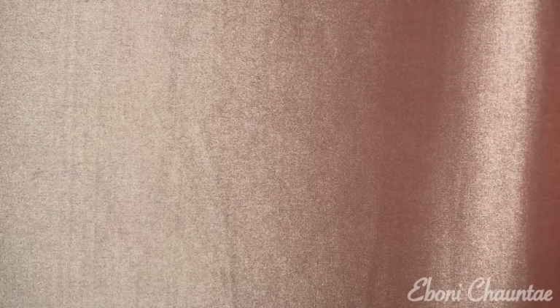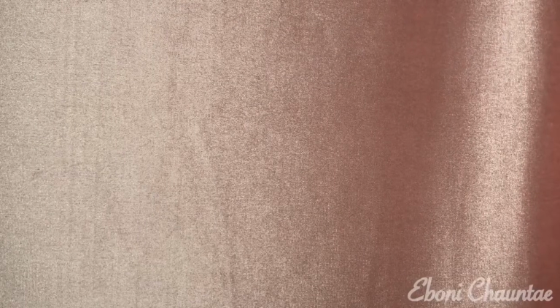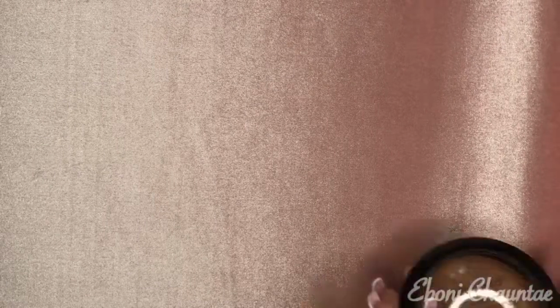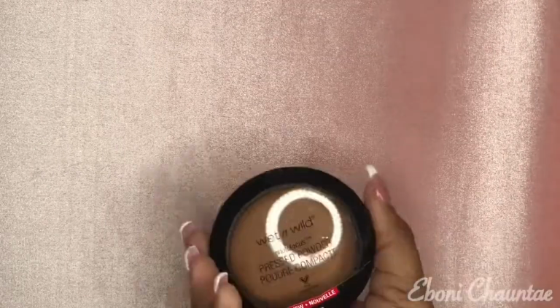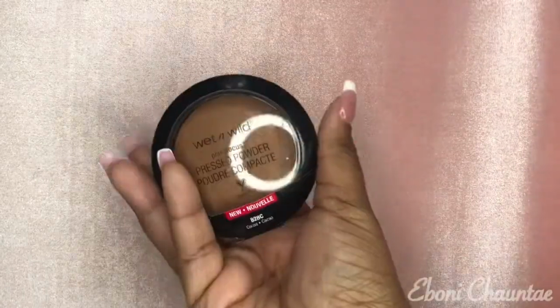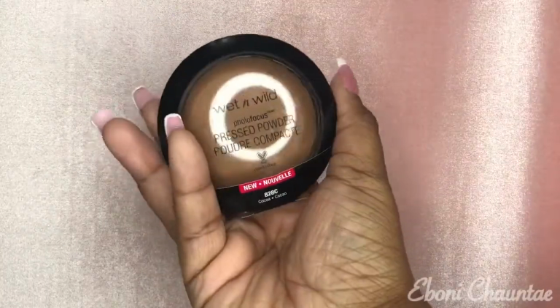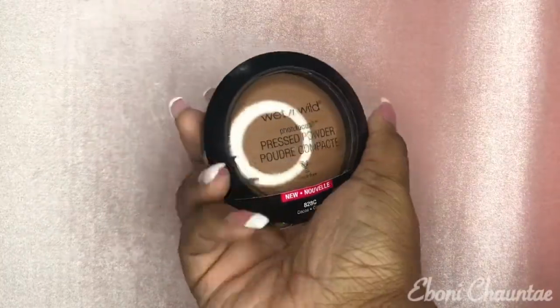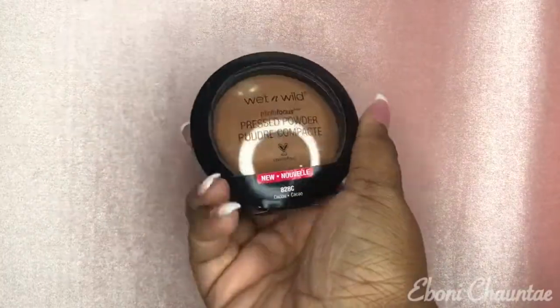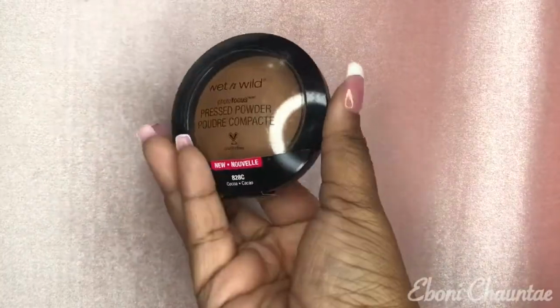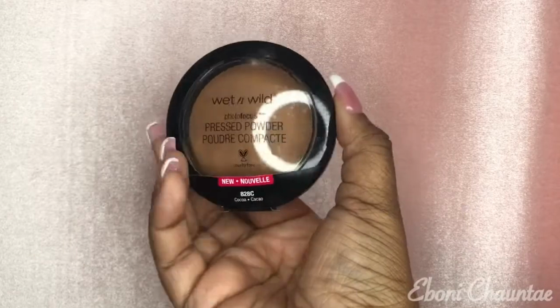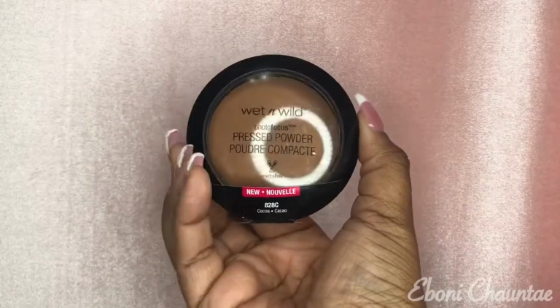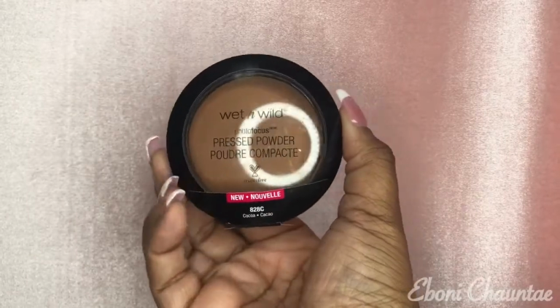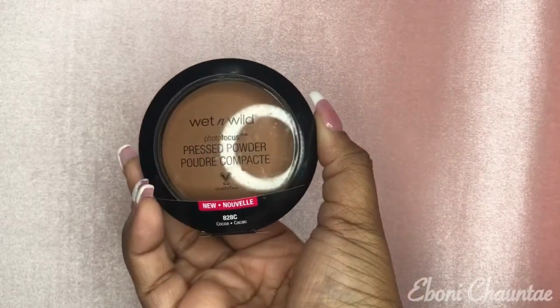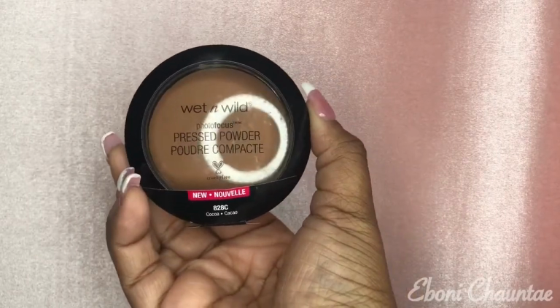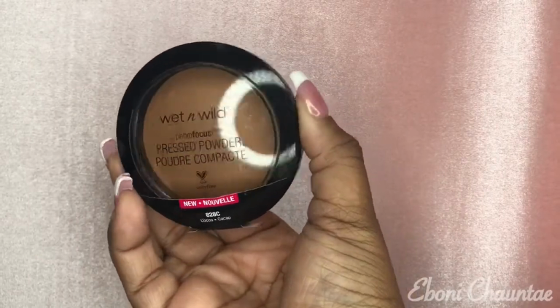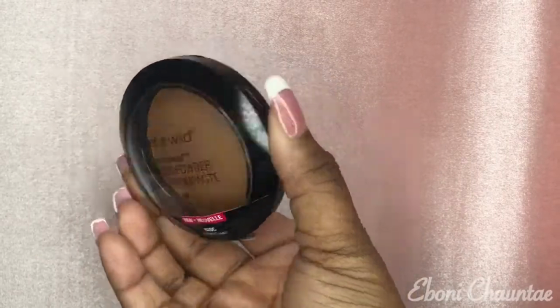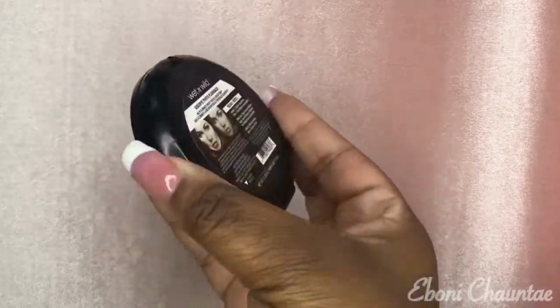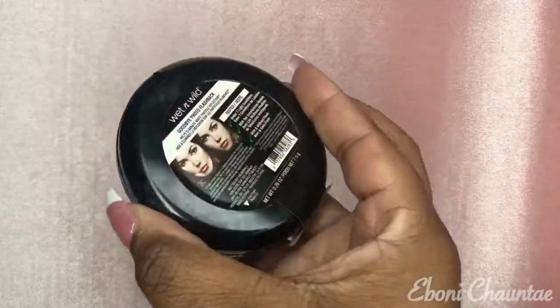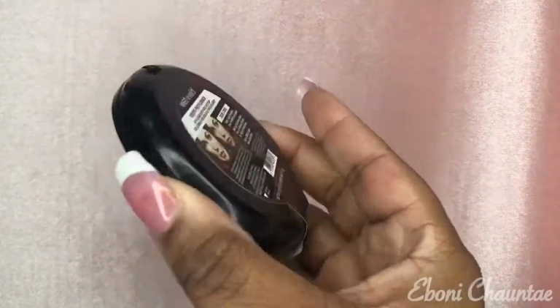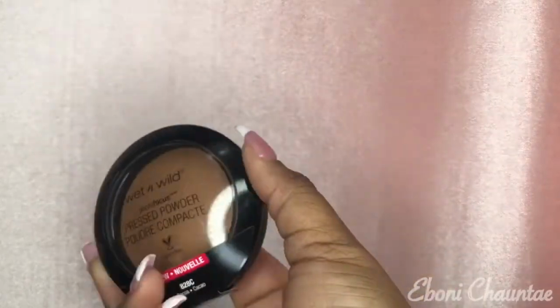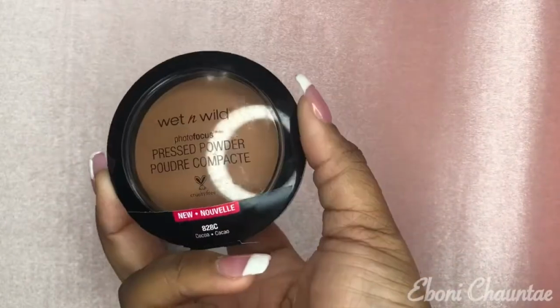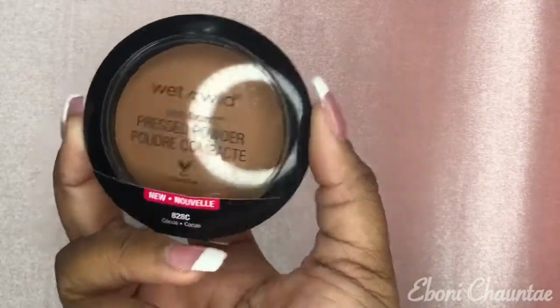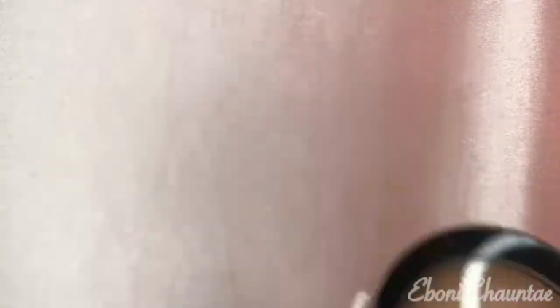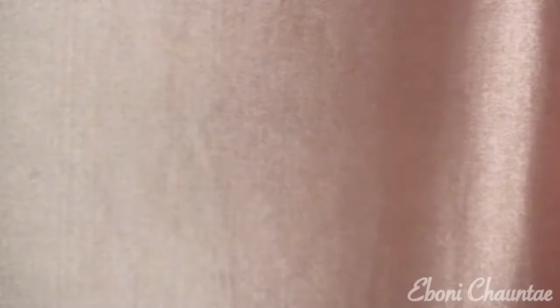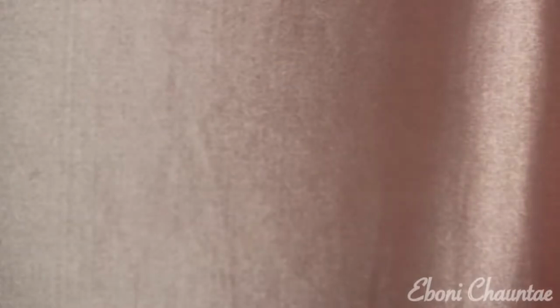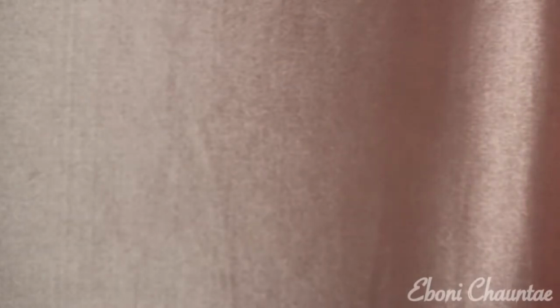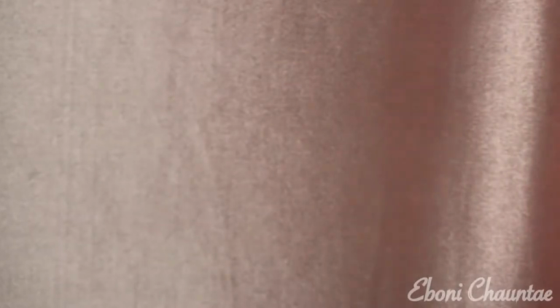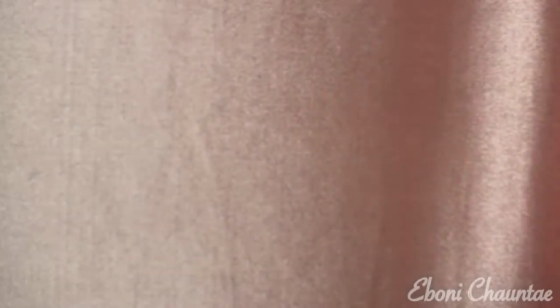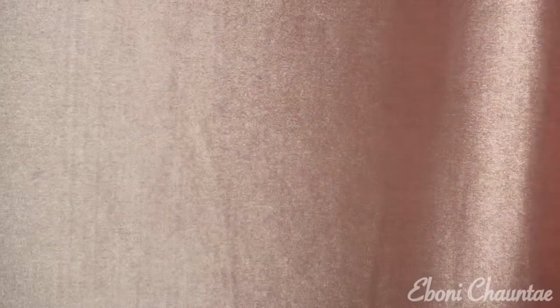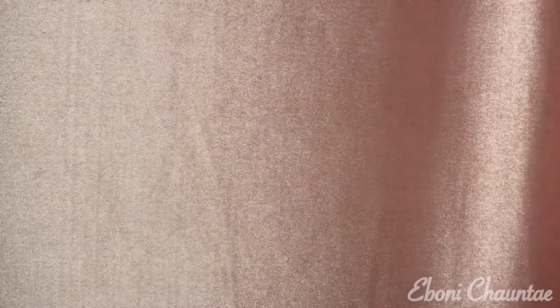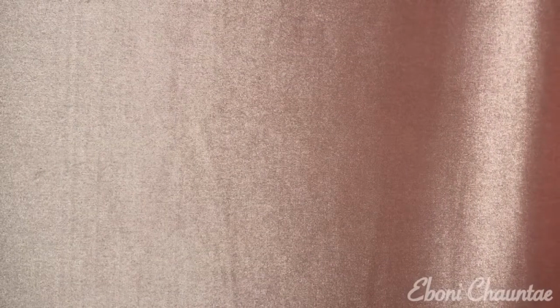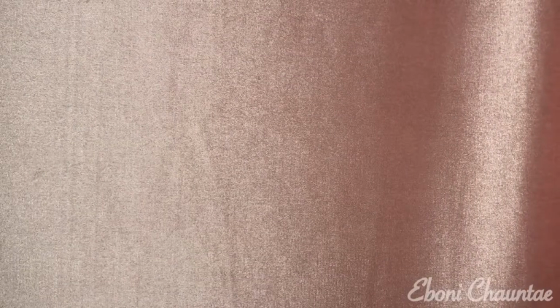The next thing I got is this Wet n Wild Pressed Powder in the color Coco. I've just been needing more pressed face powder because I don't have a lot.